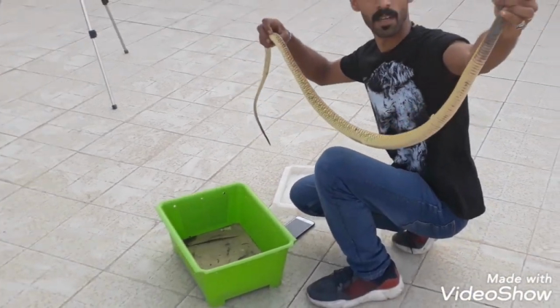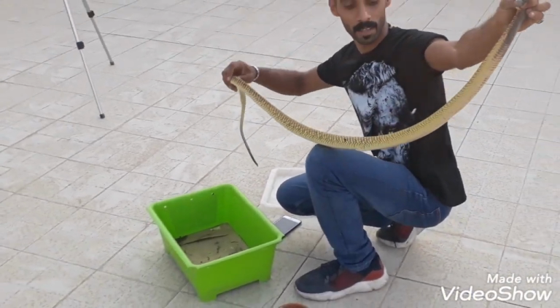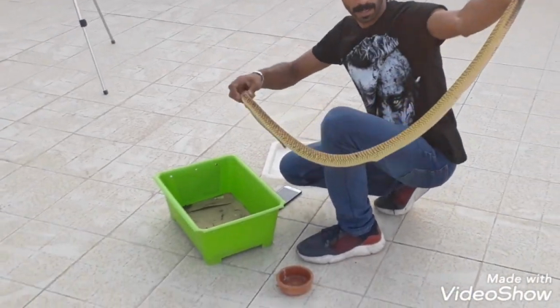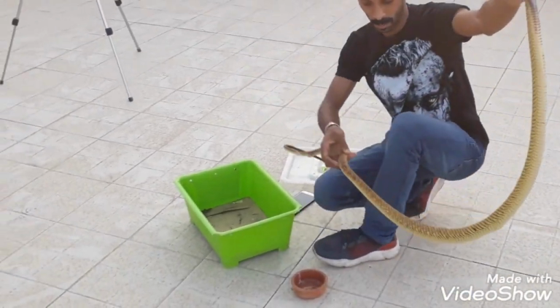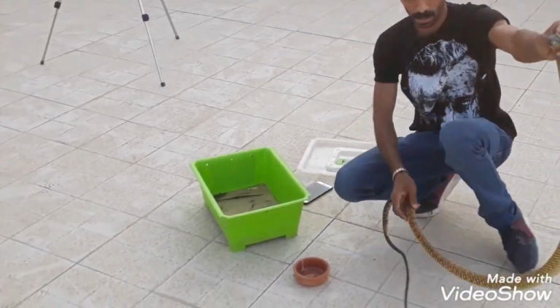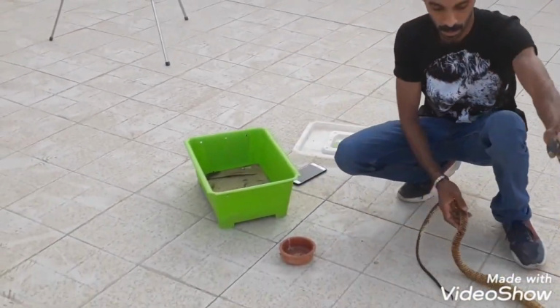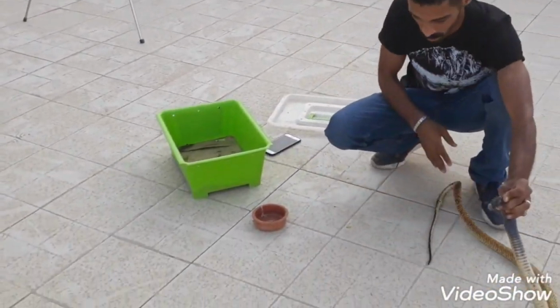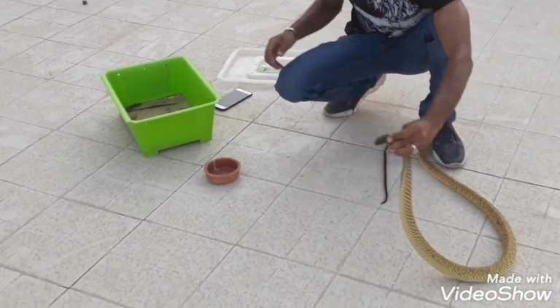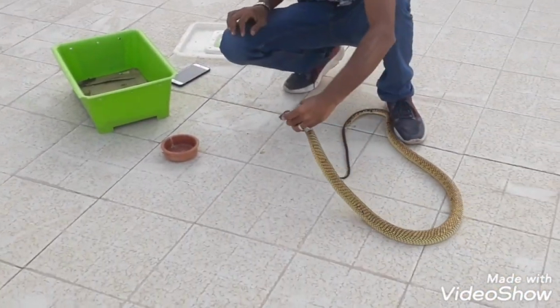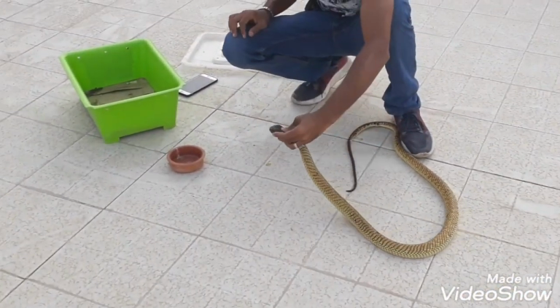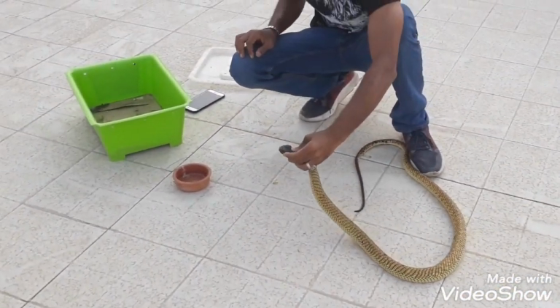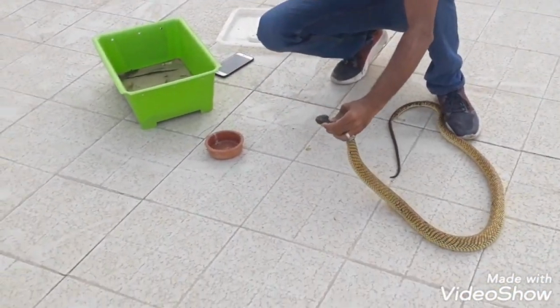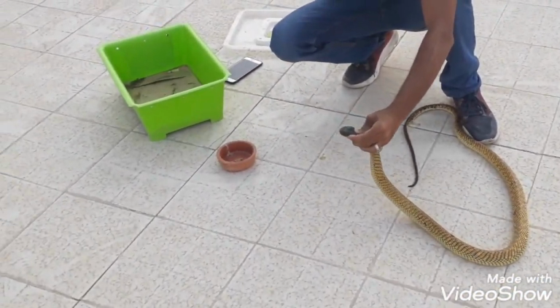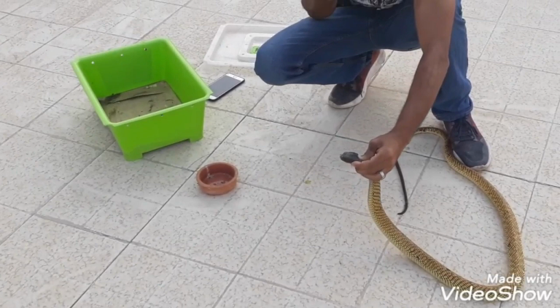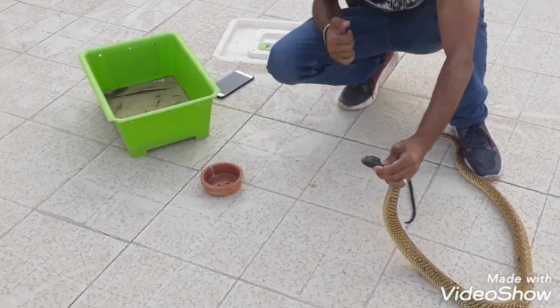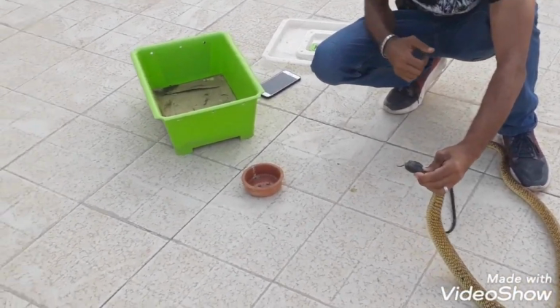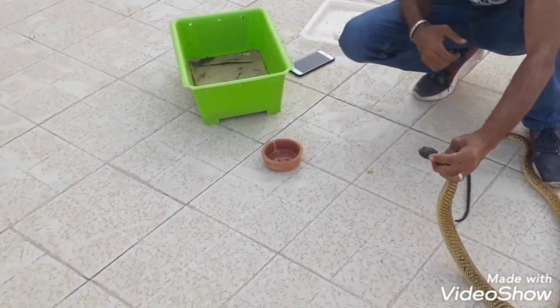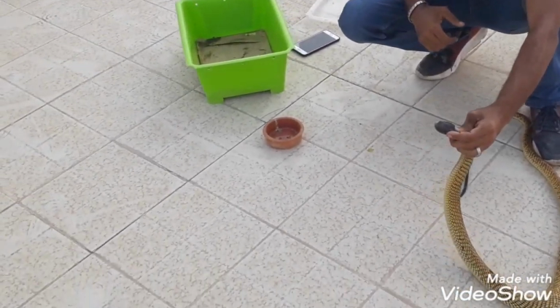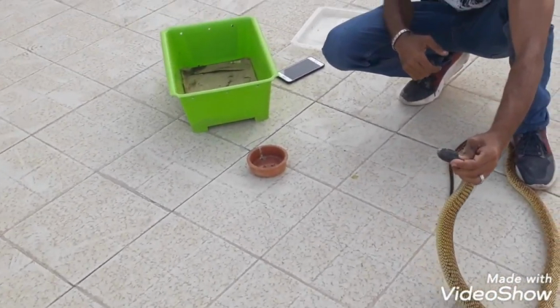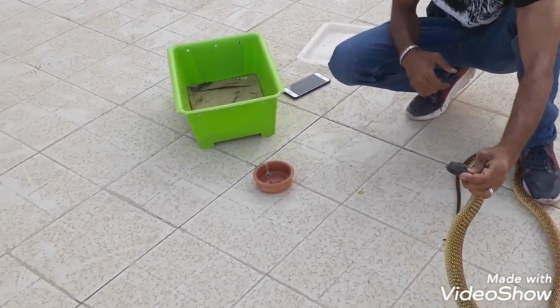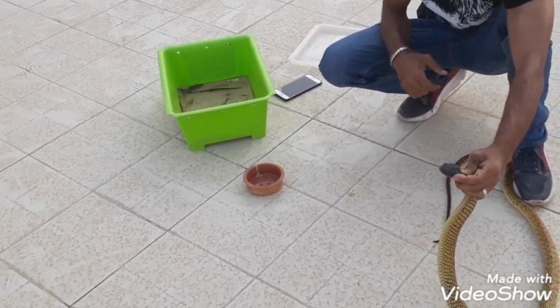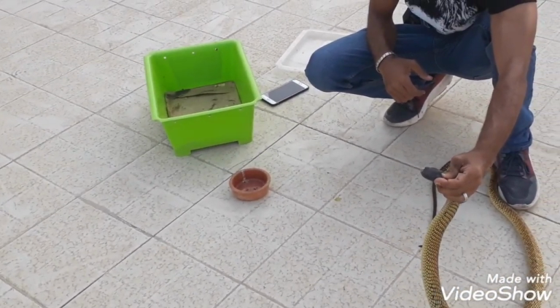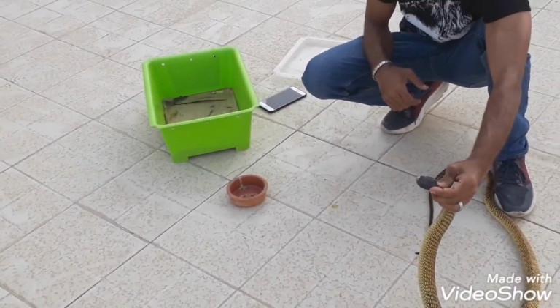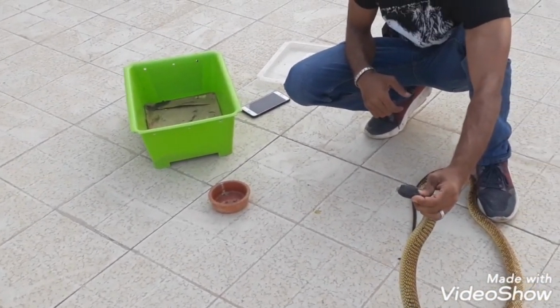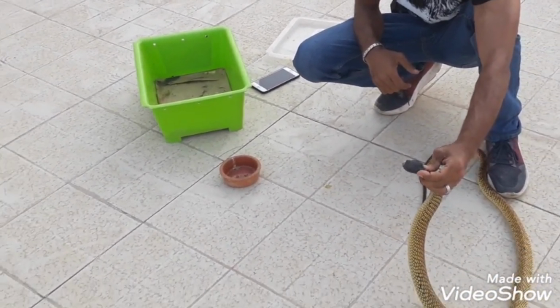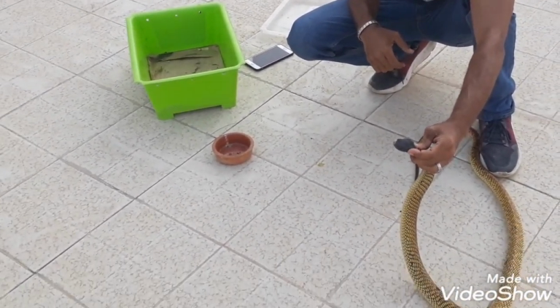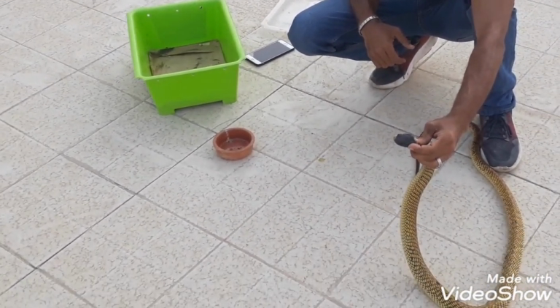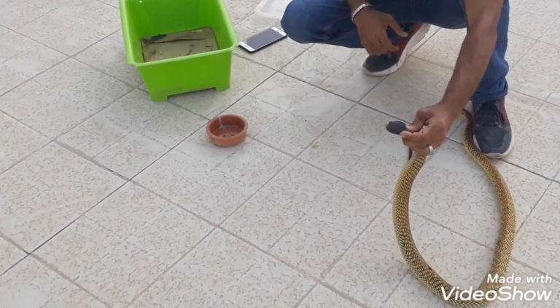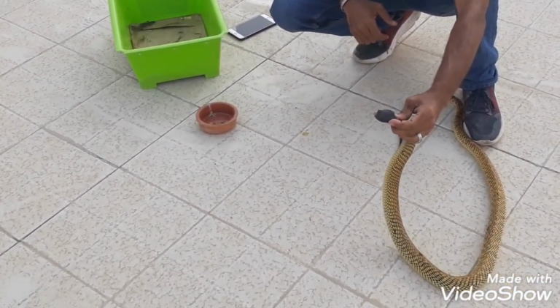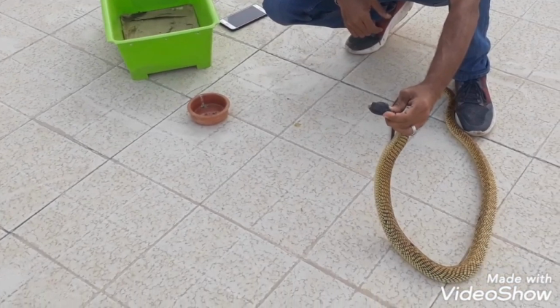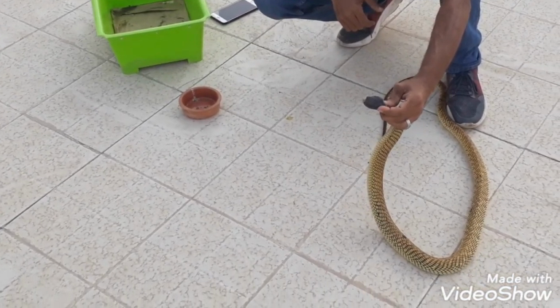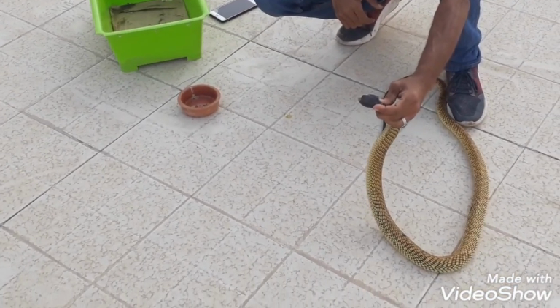This is from the Arabian Cobra. The problem is here. The question is how we will remove the Cobra from the inside of the Cobra?